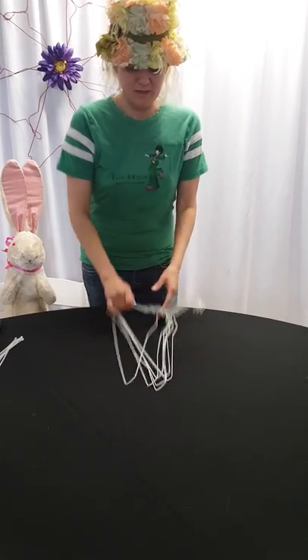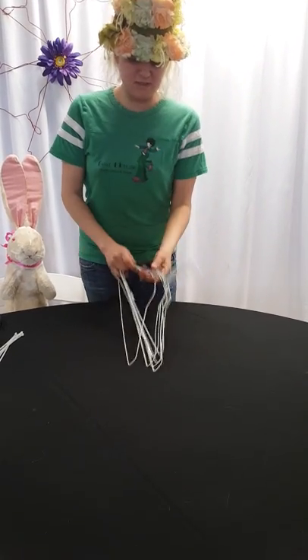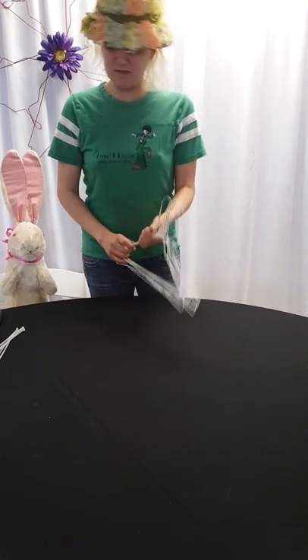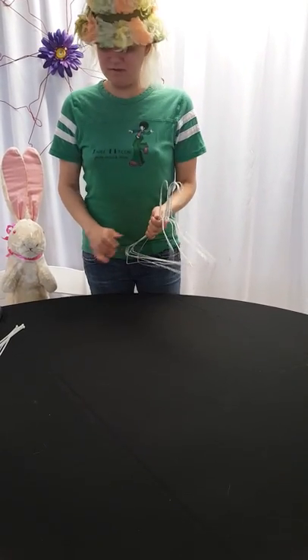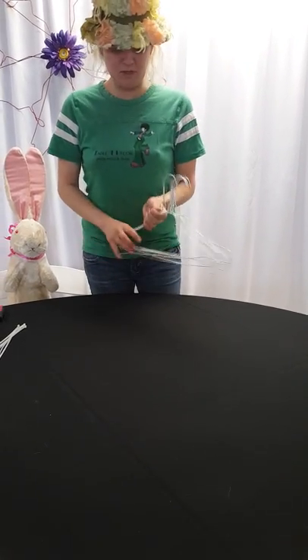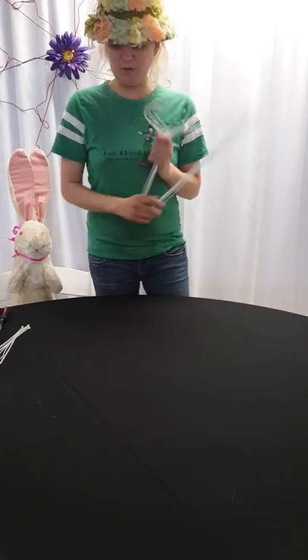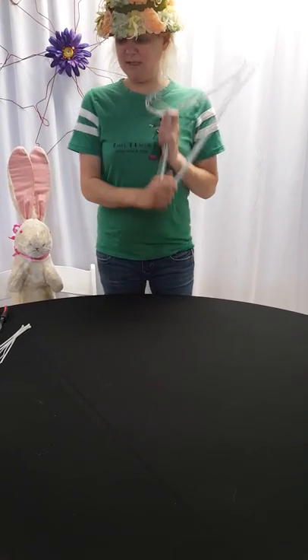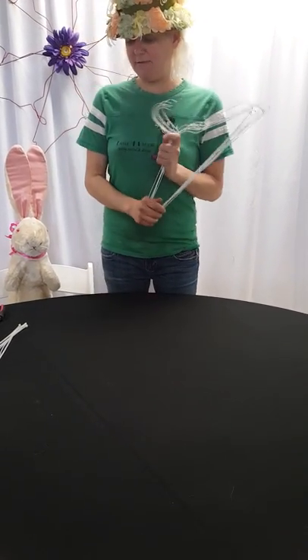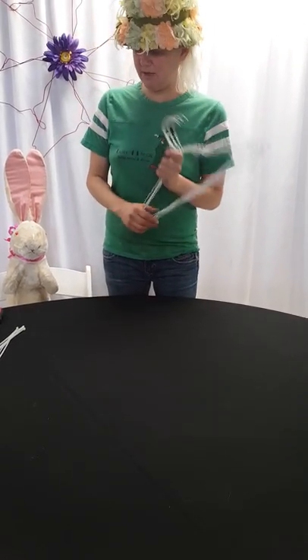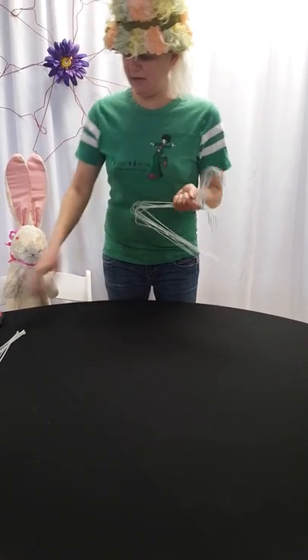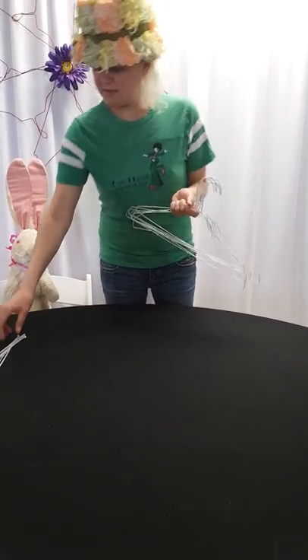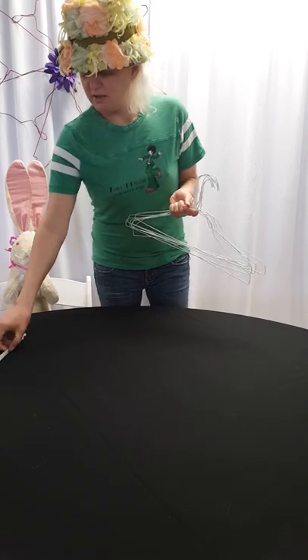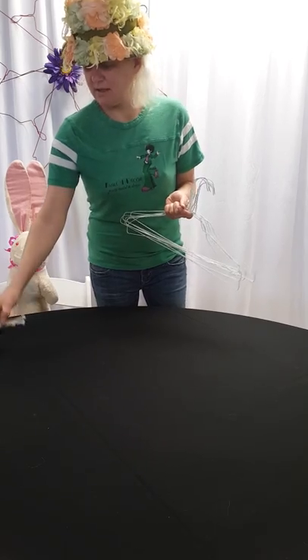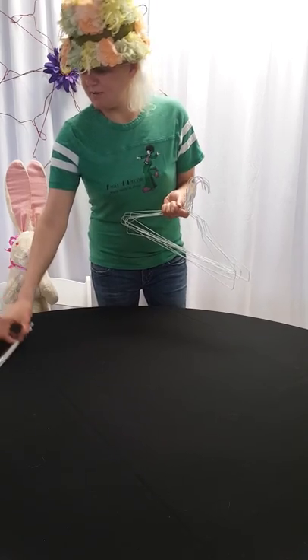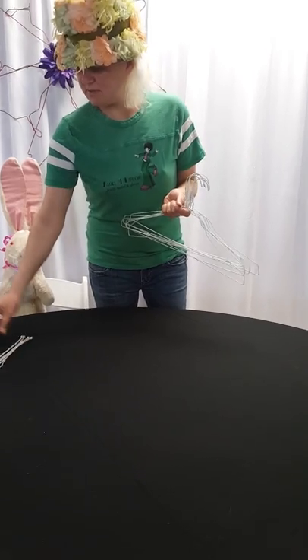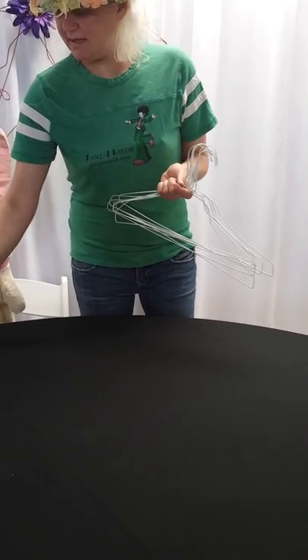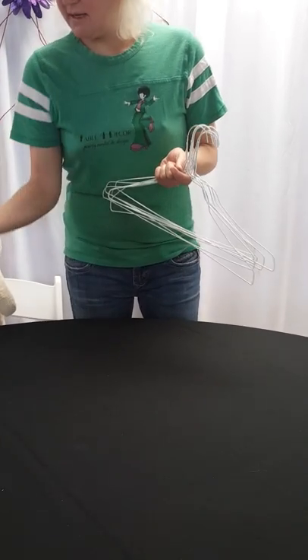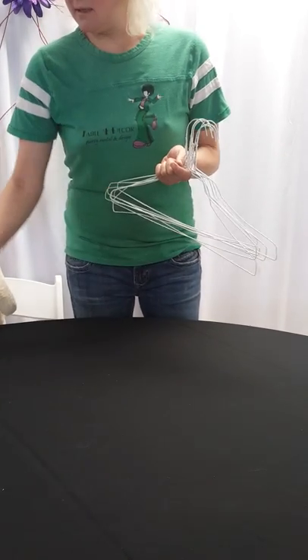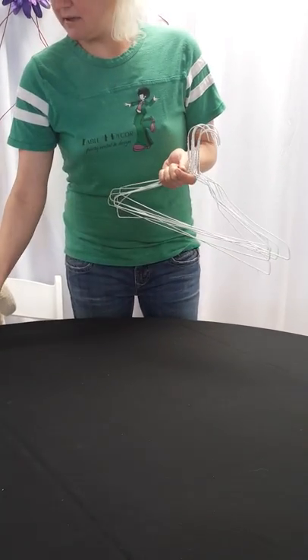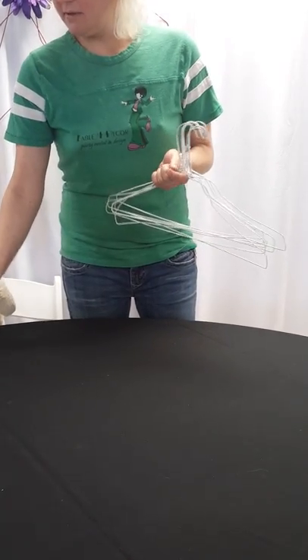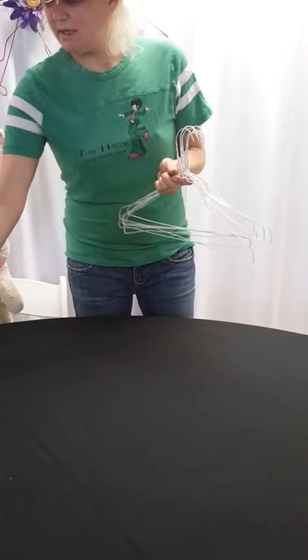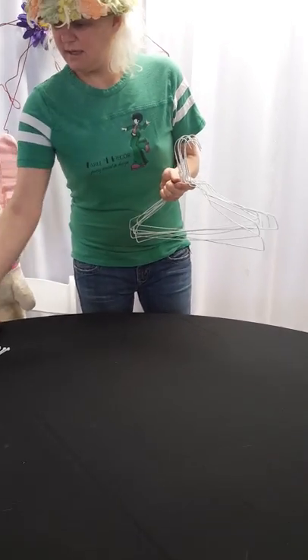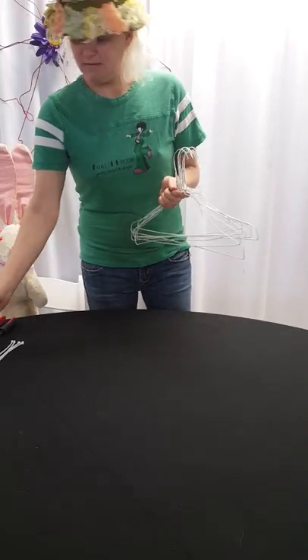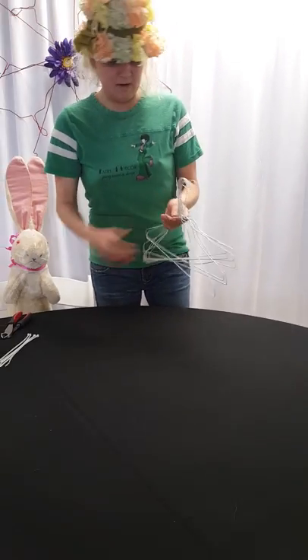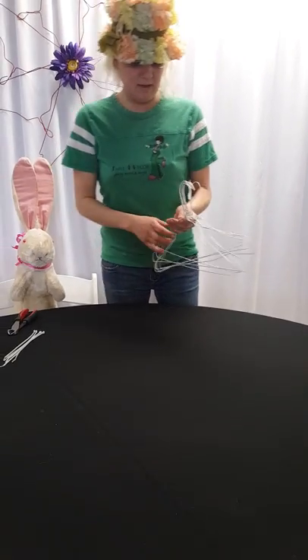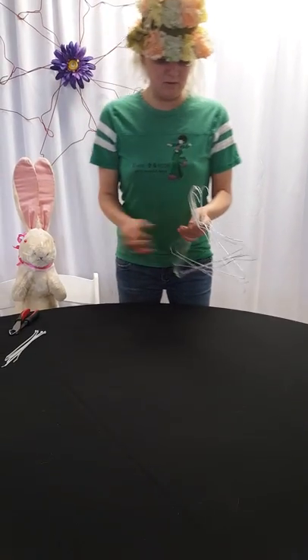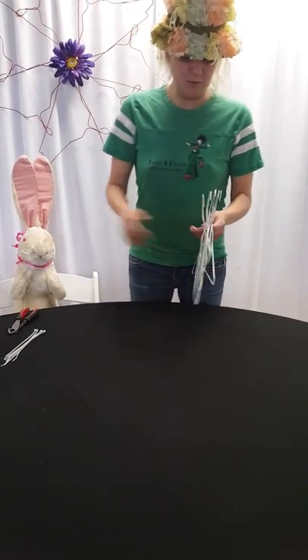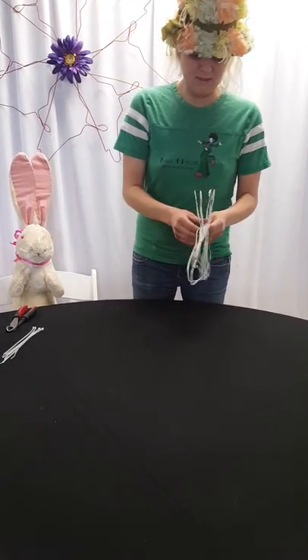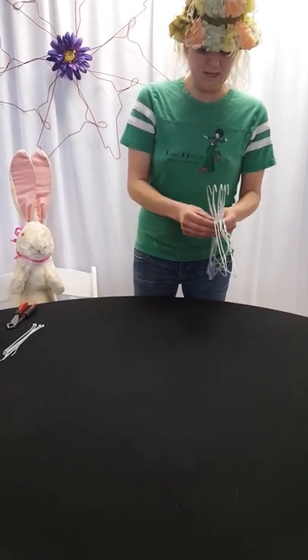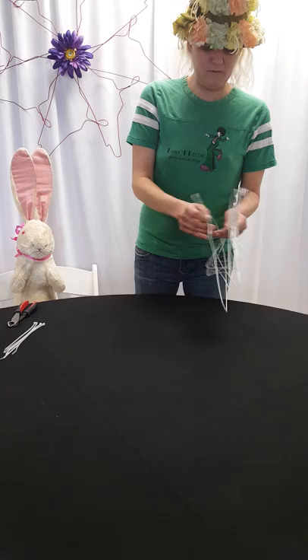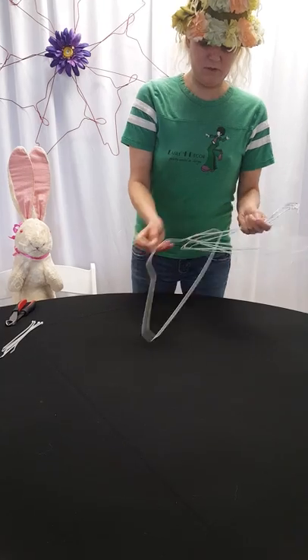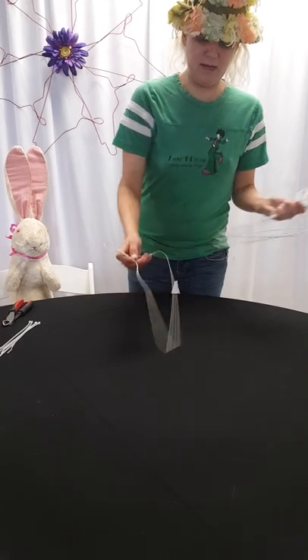So just to get started on this project we're going to need seven wire hangers, a couple zip ties and a cutter, and then a flower or spray paint at the end if you want to do that.